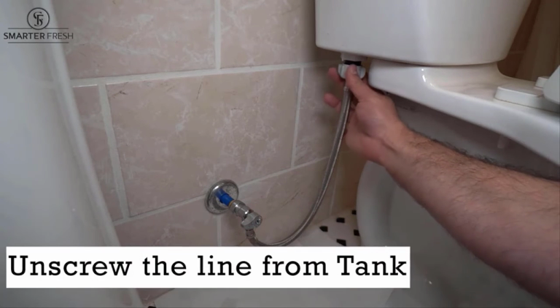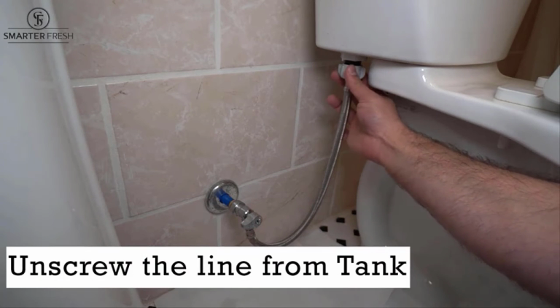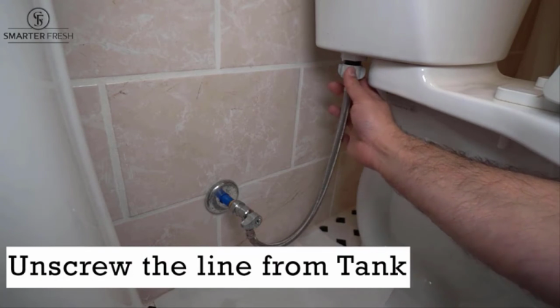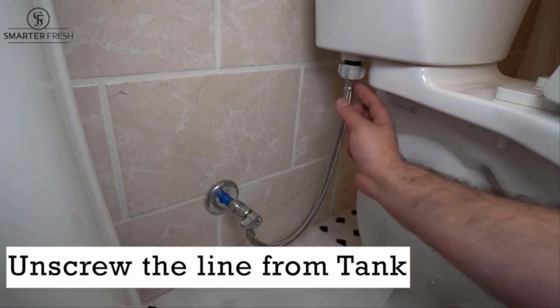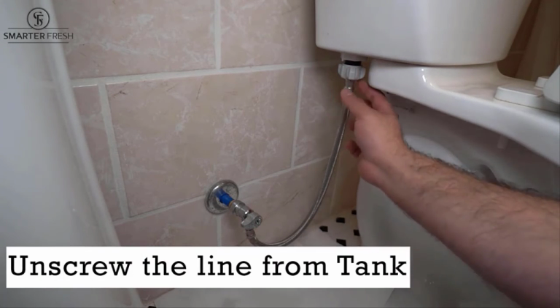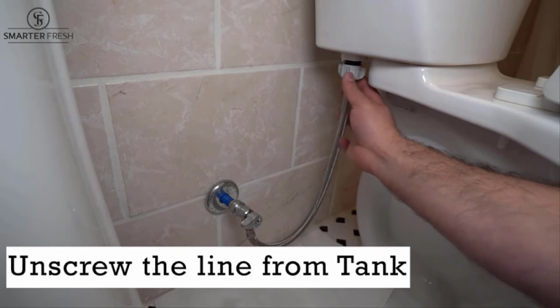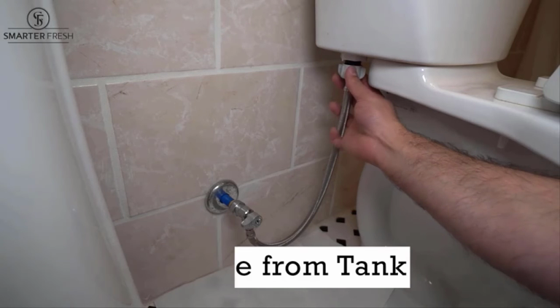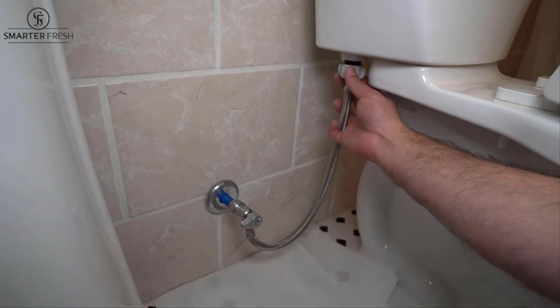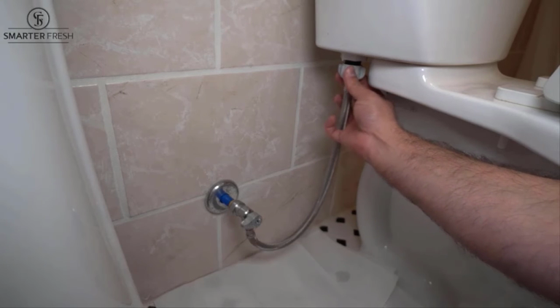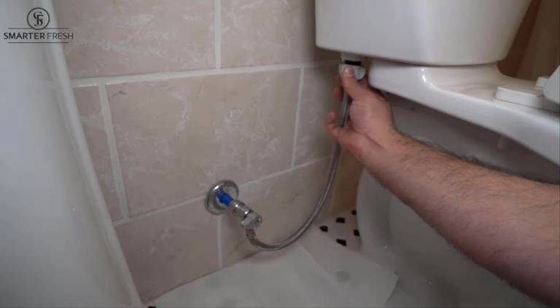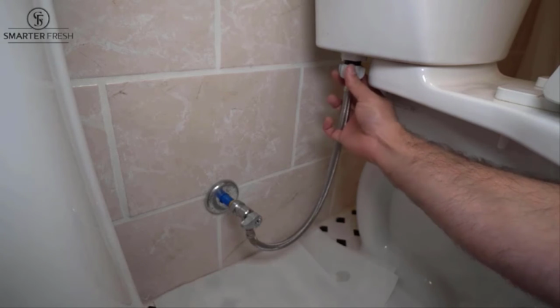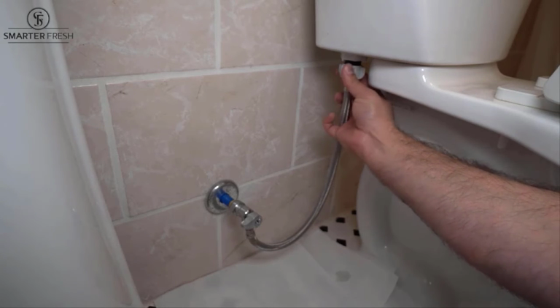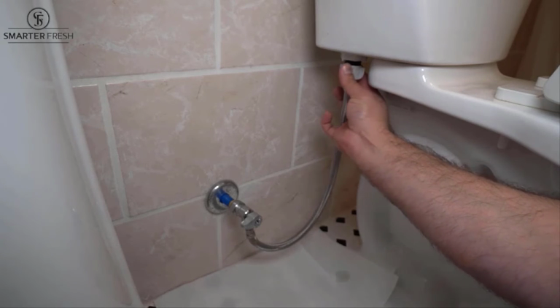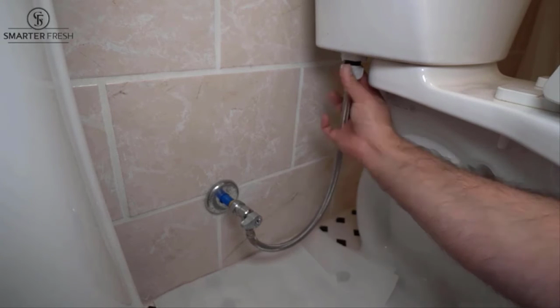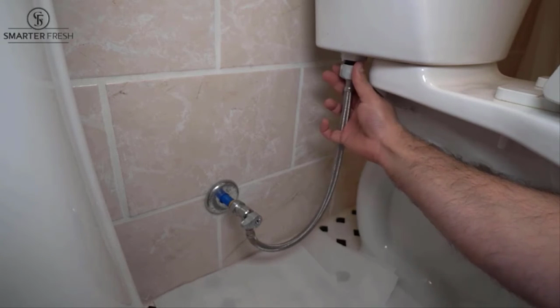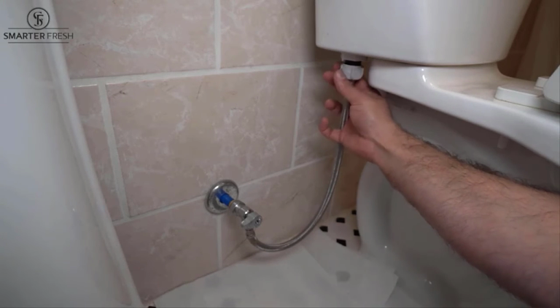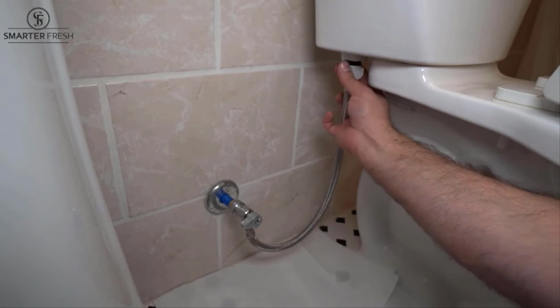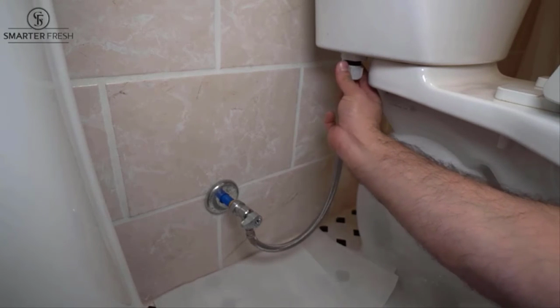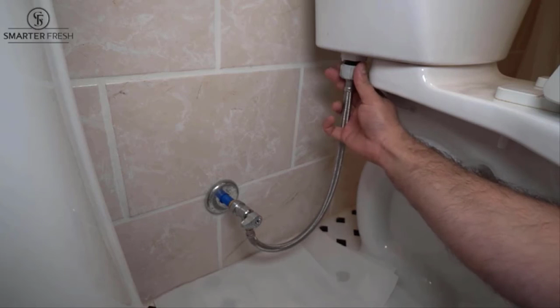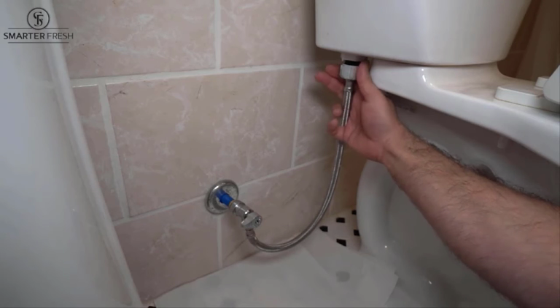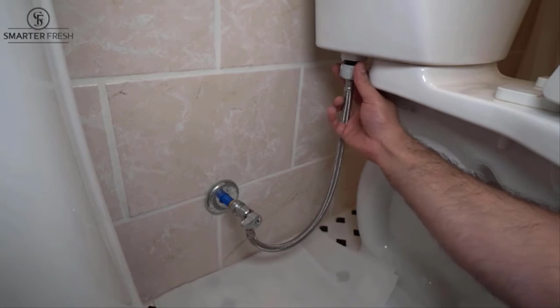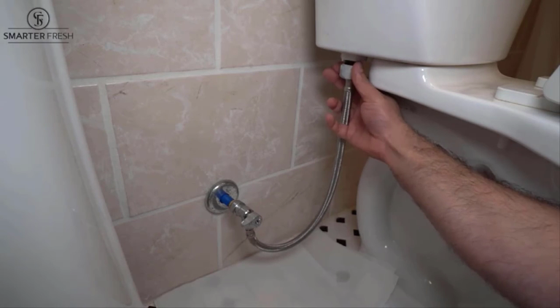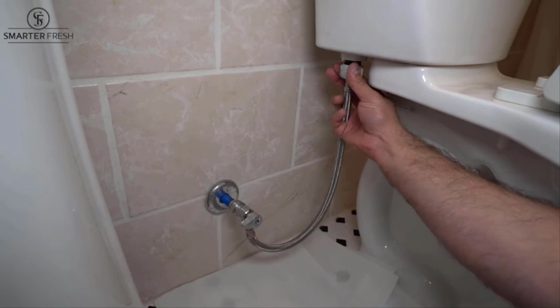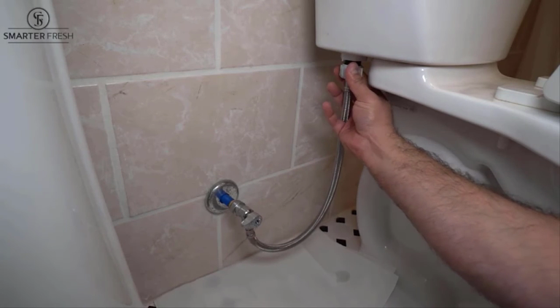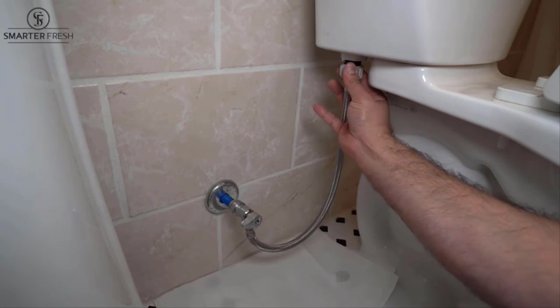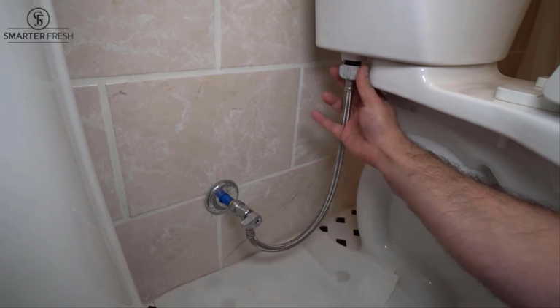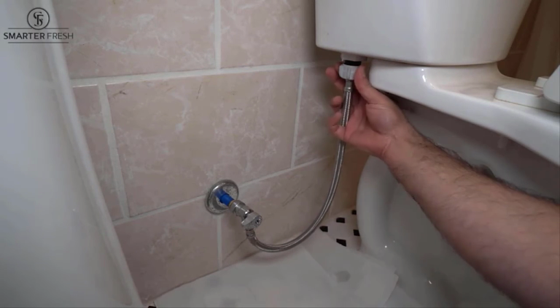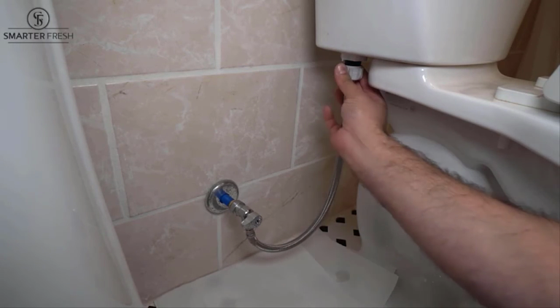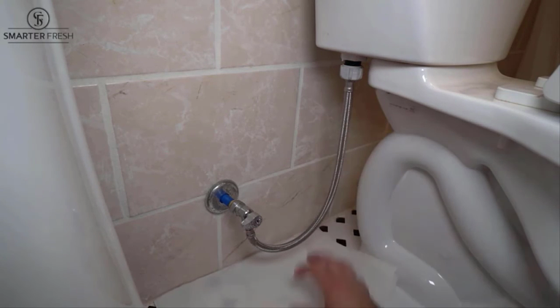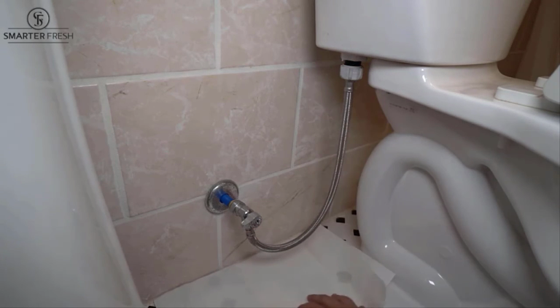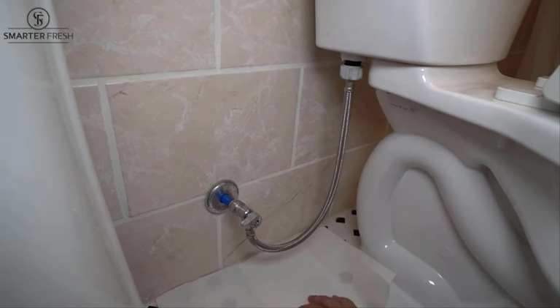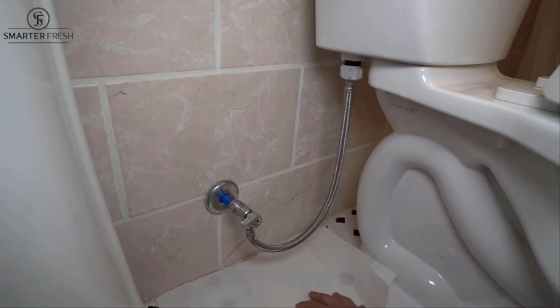The dual water sprayer attachment requires no toilet paper and includes a brass T-valve adapter, bidet hose, and hook holder attachment to complete installation in 10 minutes. Check the description for details and prices.